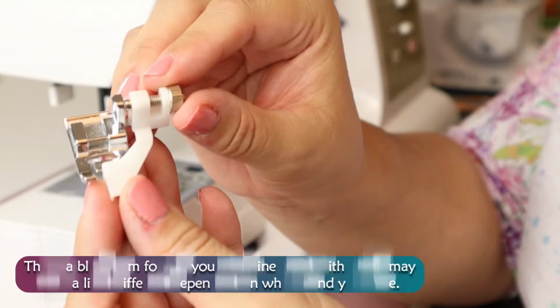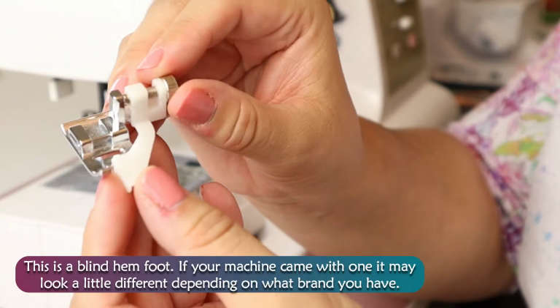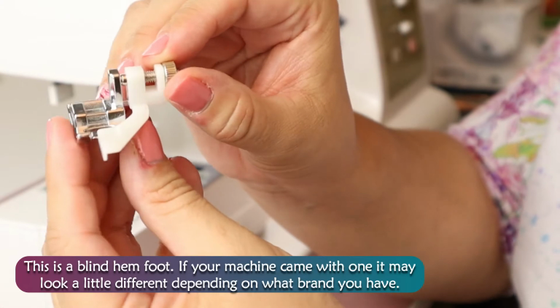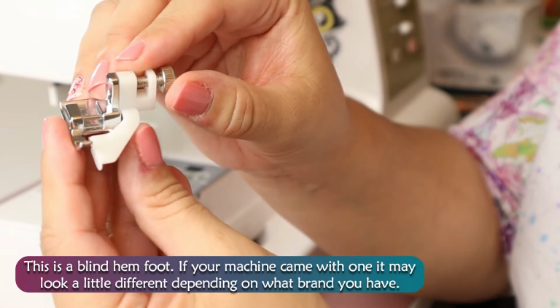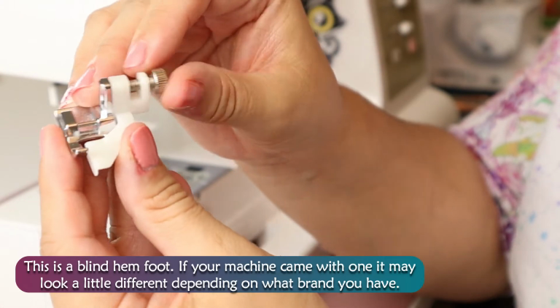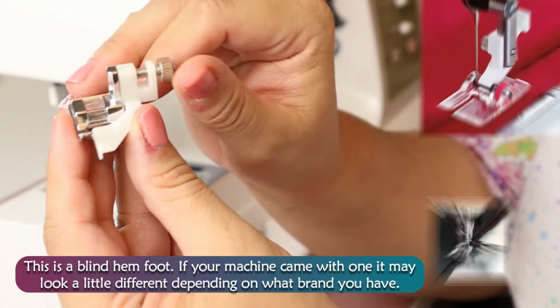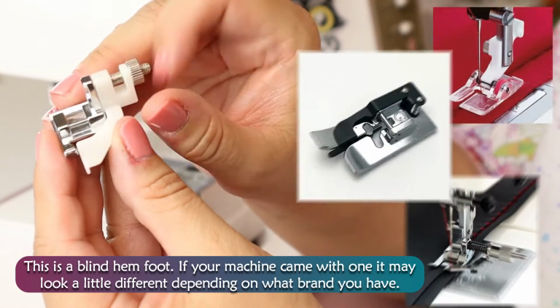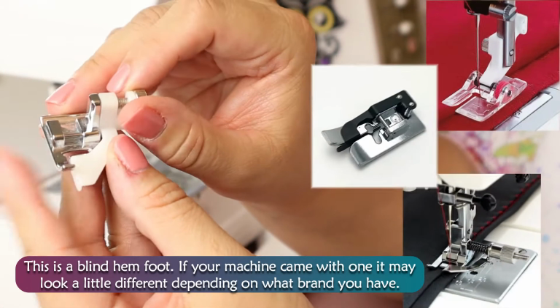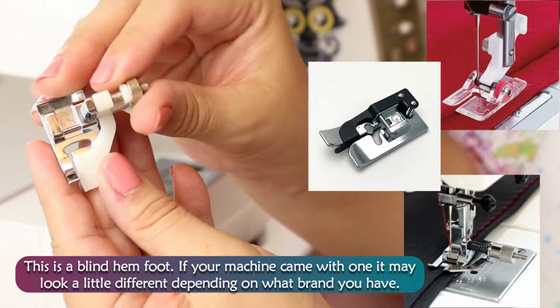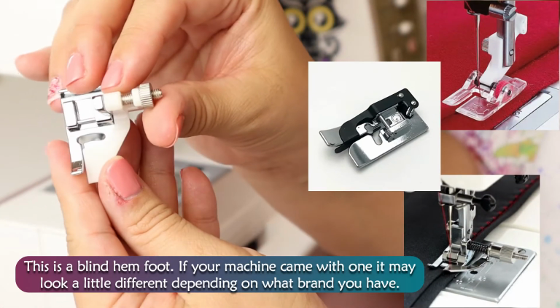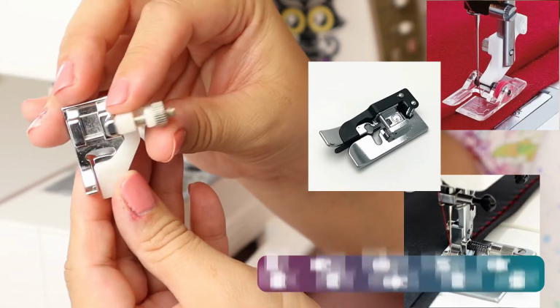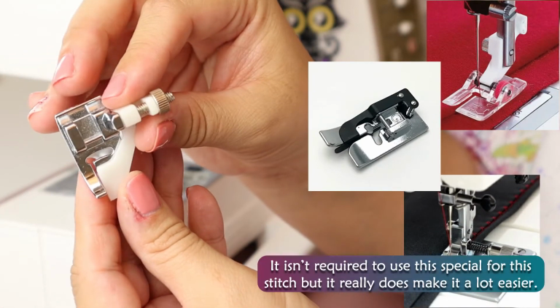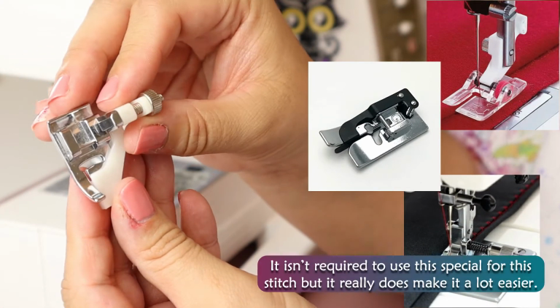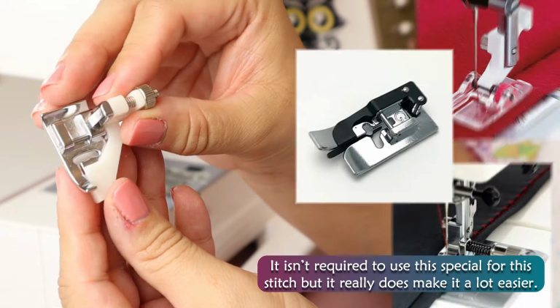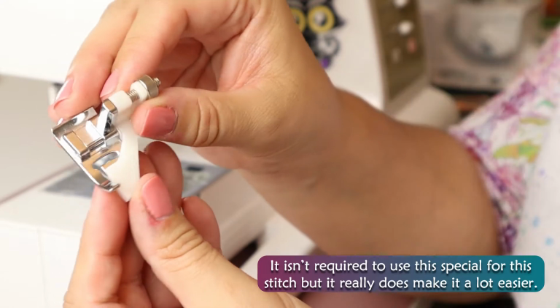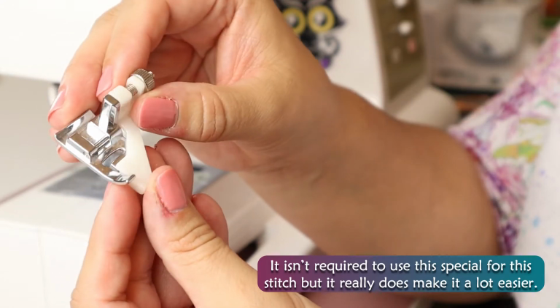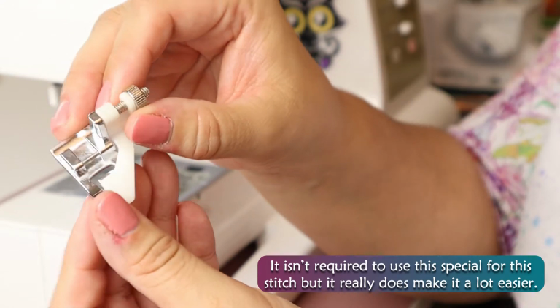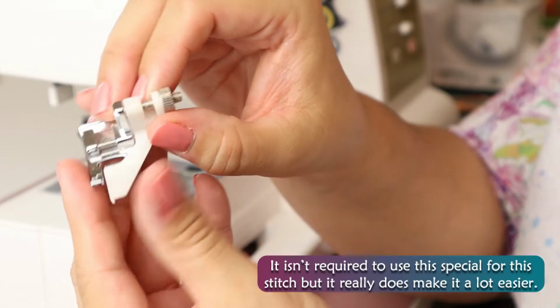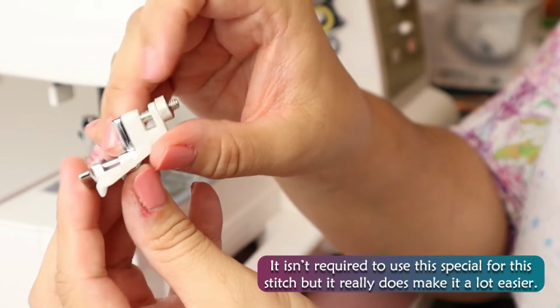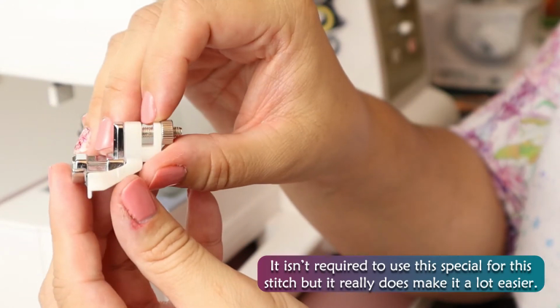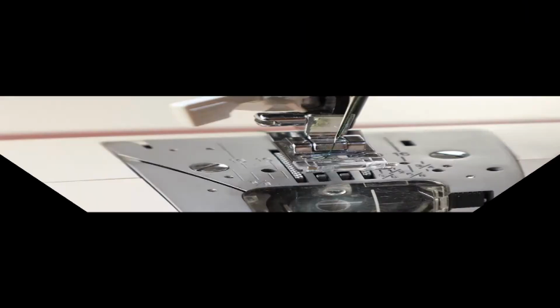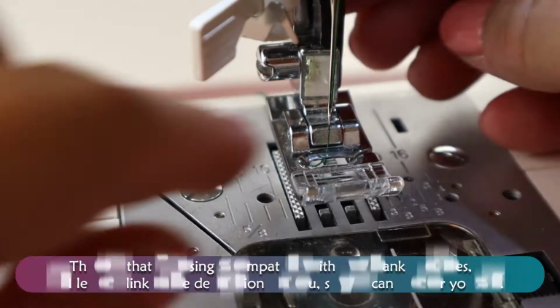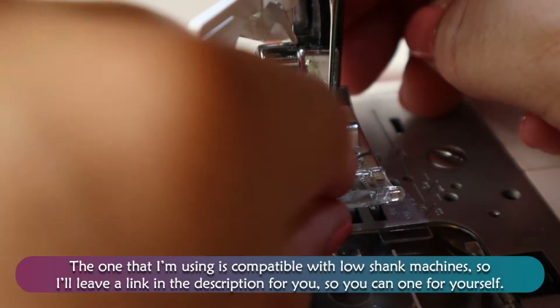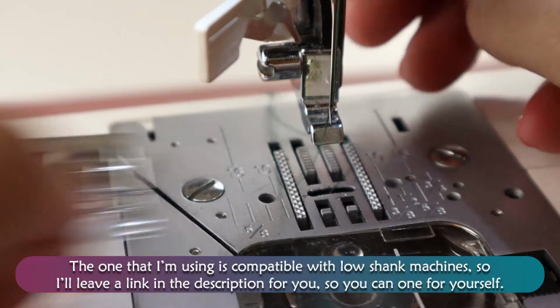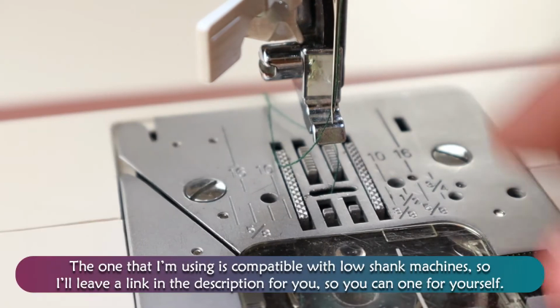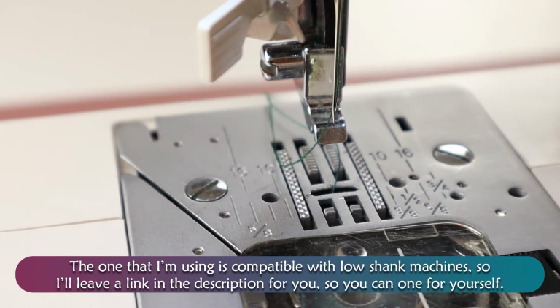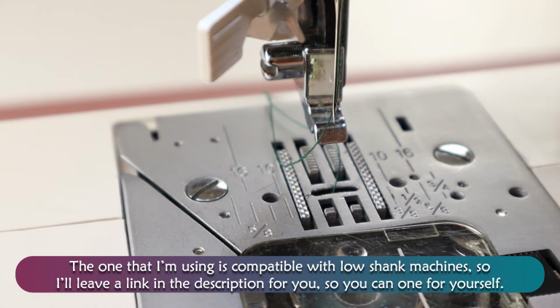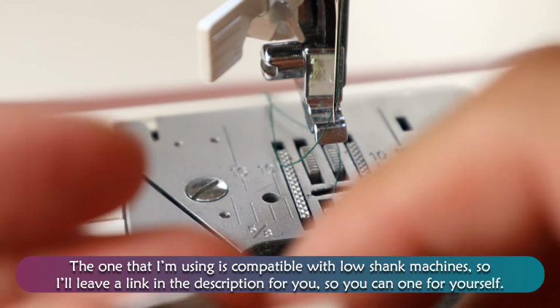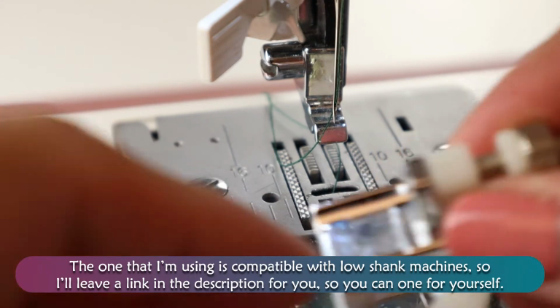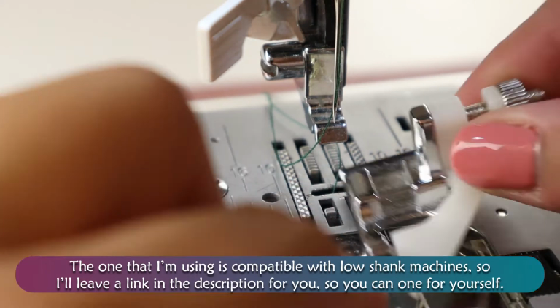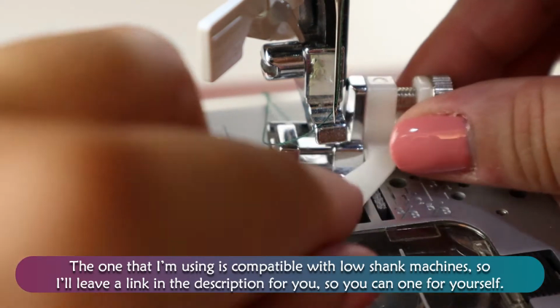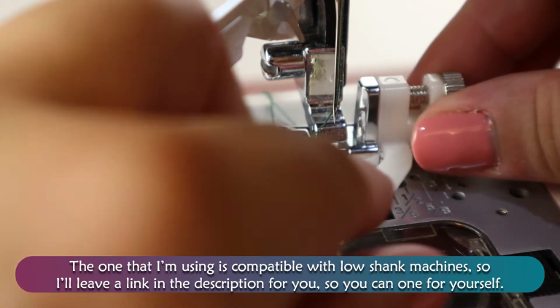This is a blind hem foot. If your machine came with one, it may look a little different depending on what brand you have. It isn't required to use a special foot for this stitch, but it really does make it a lot easier. The one I'm using is compatible with low shank machines, so I'll leave a link in the description for you so you can grab one for yourself.